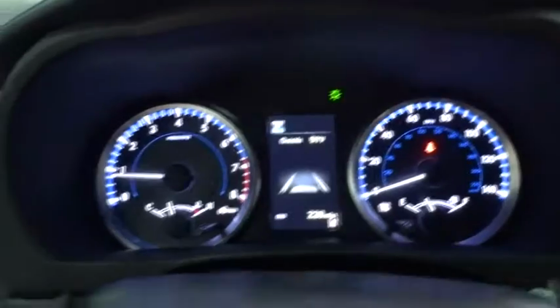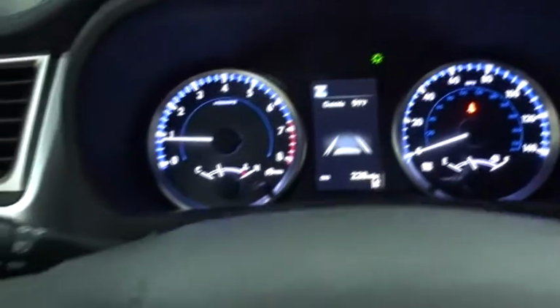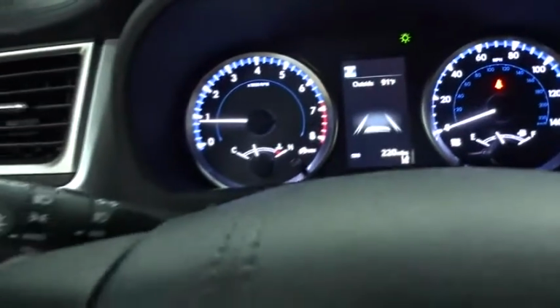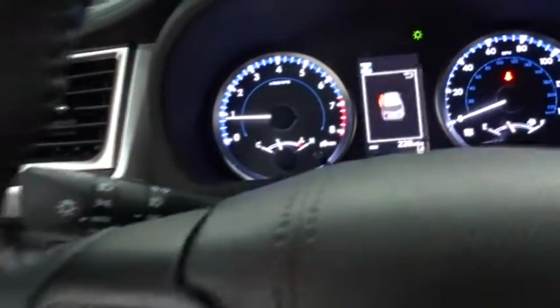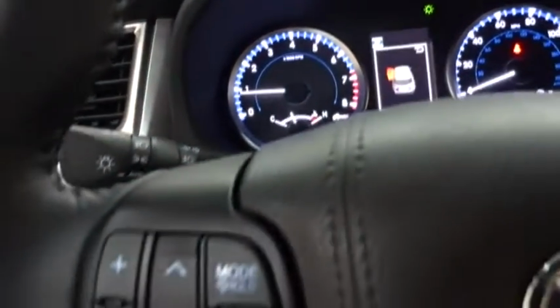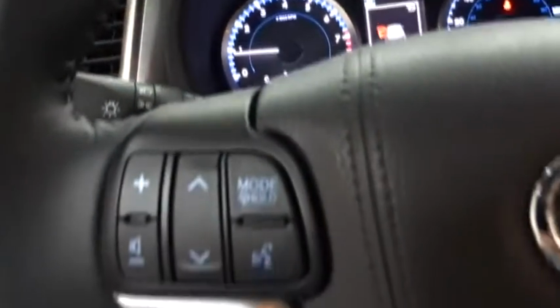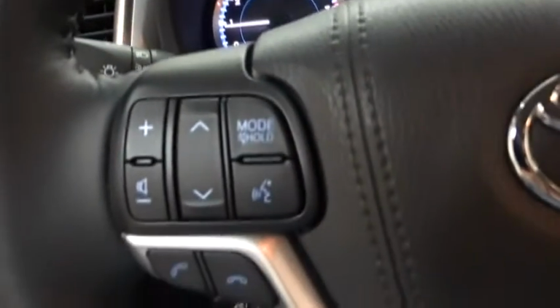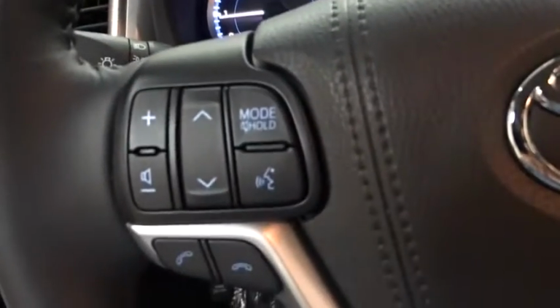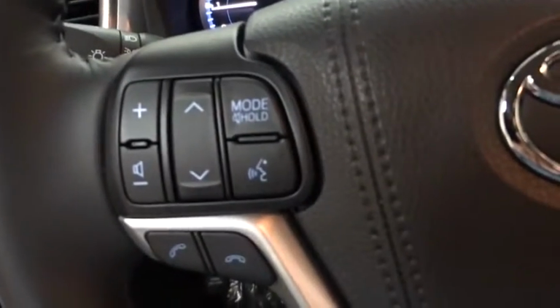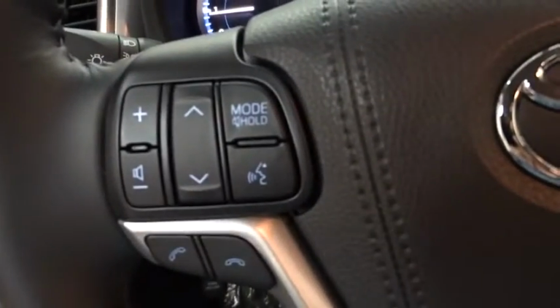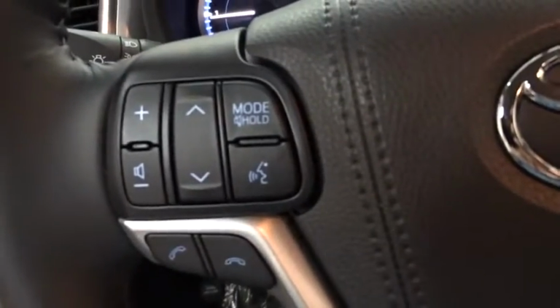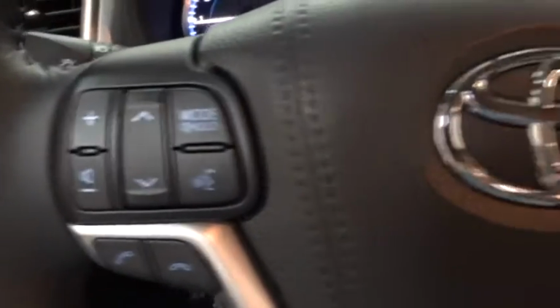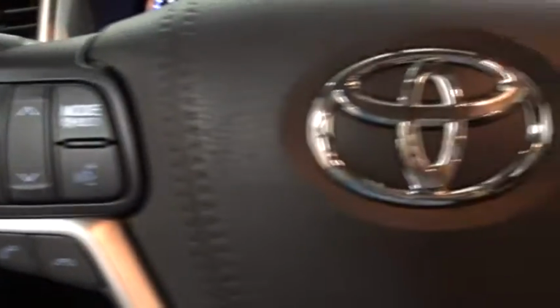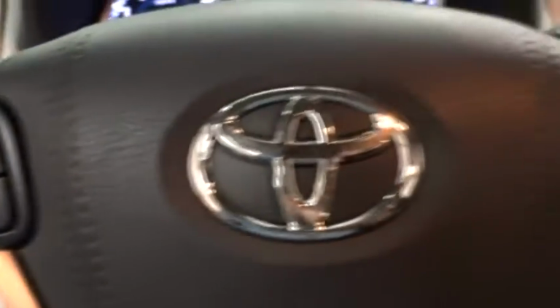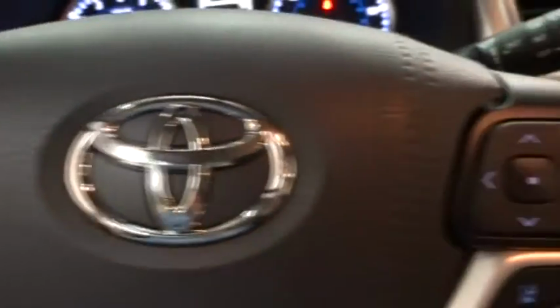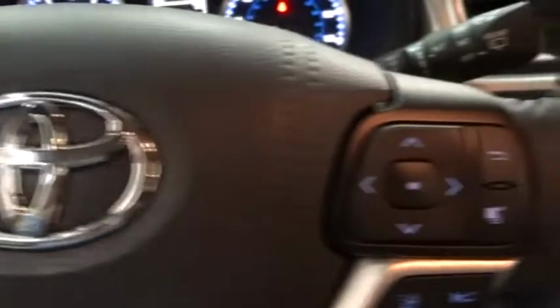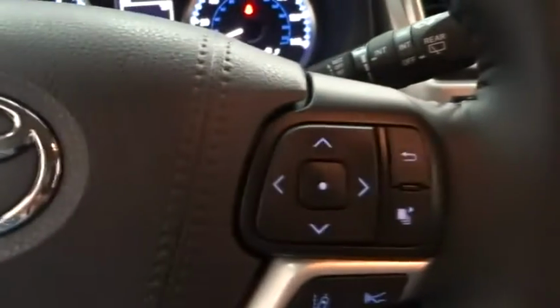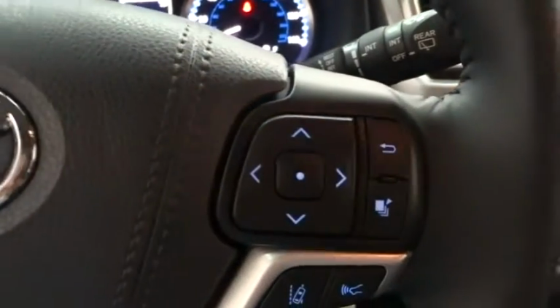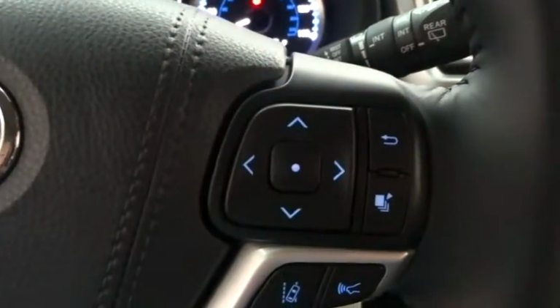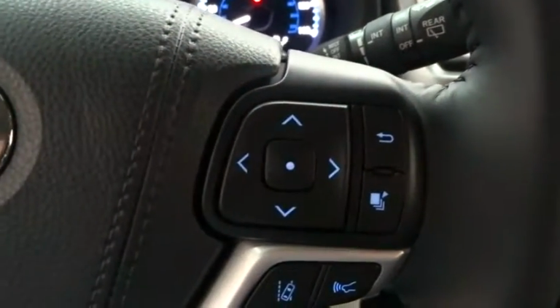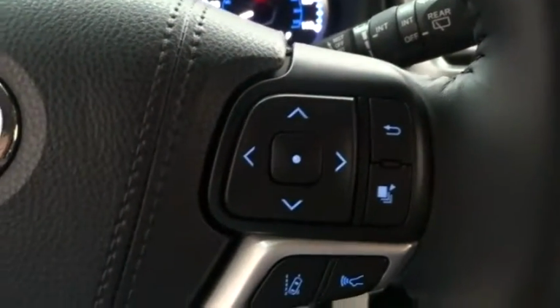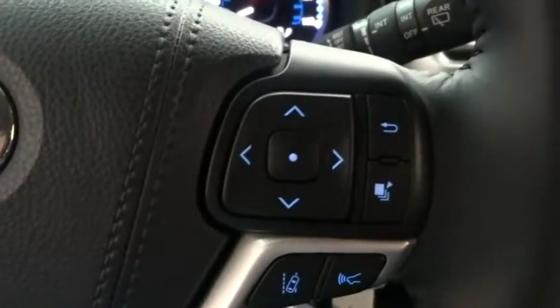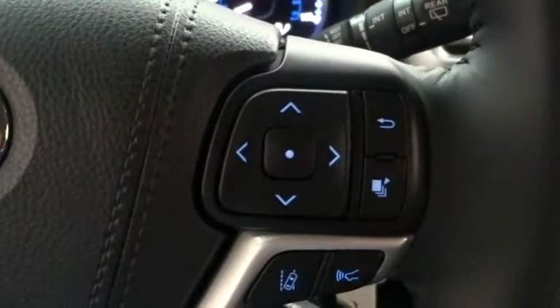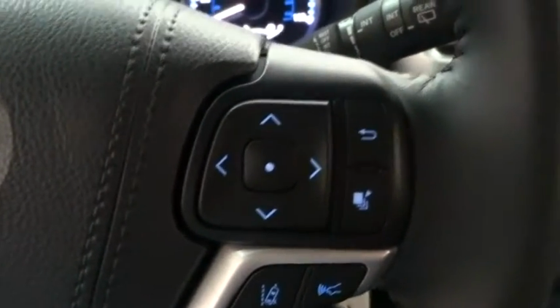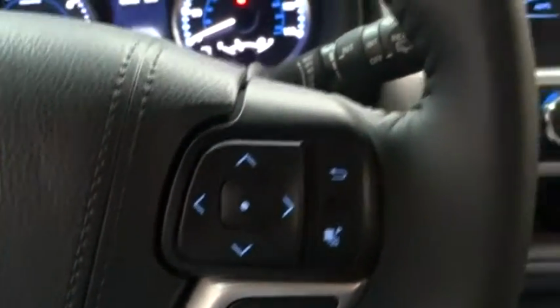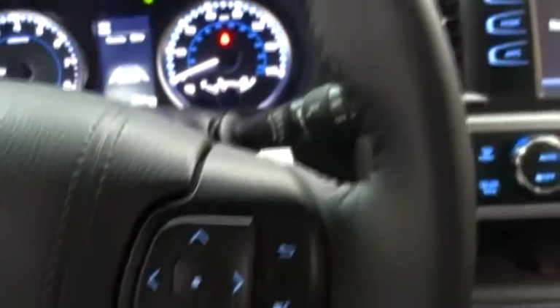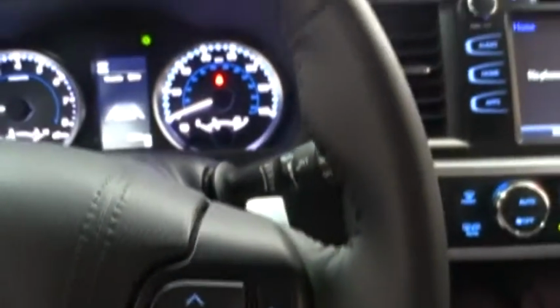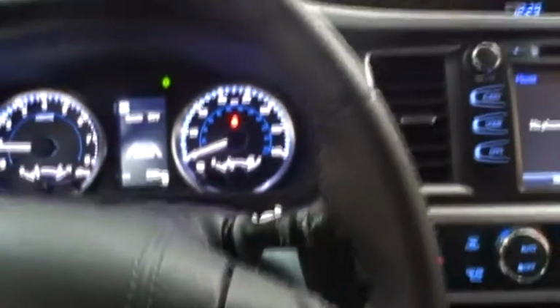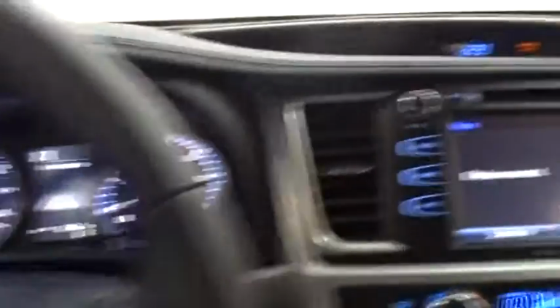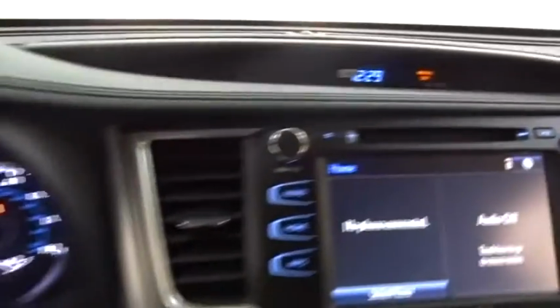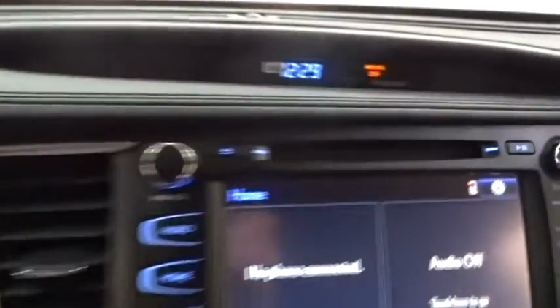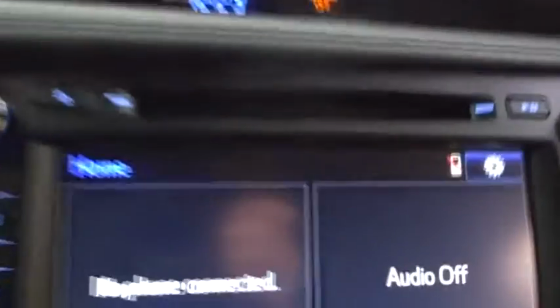Bluetooth, adjustable steering wheel, power steering, aluminum wheels, cruise control, hard disc drive media storage, four-wheel disc brakes, rear defrost, AM-FM stereo radio.